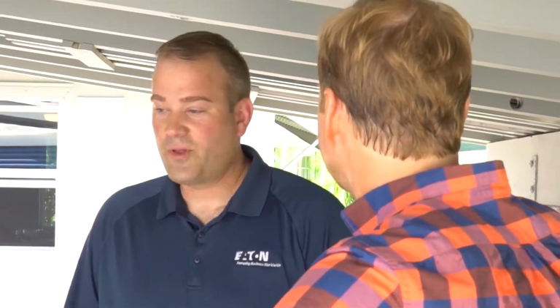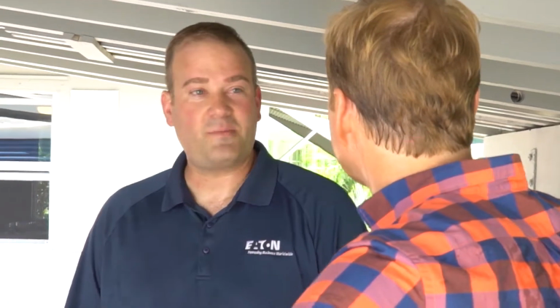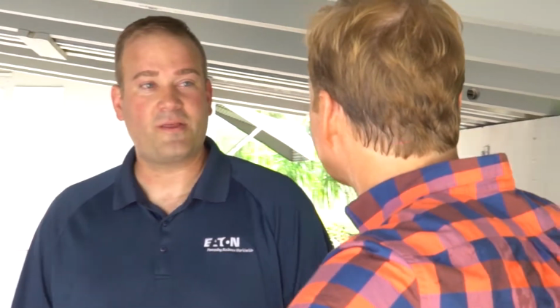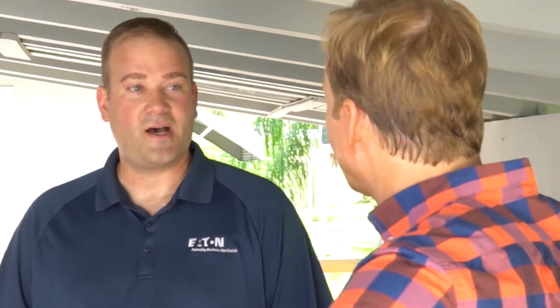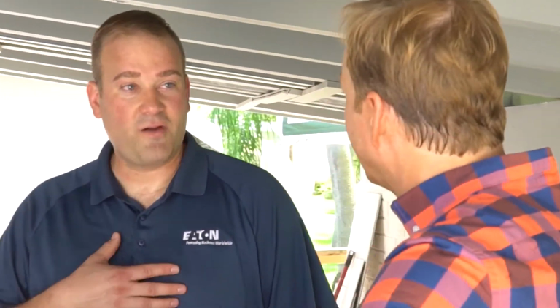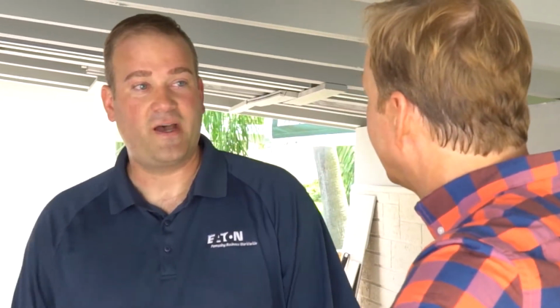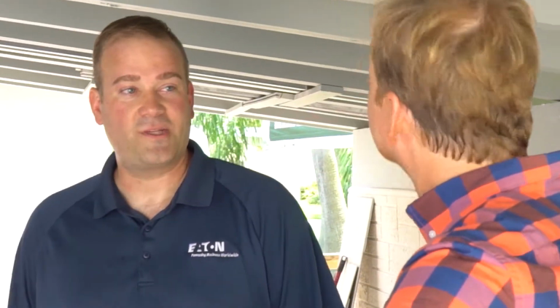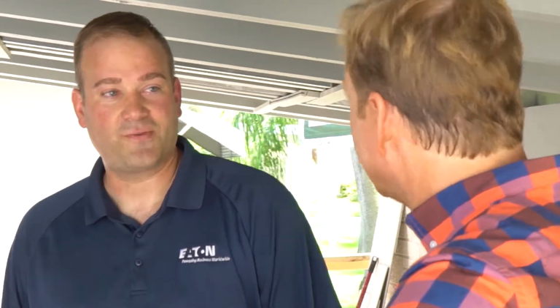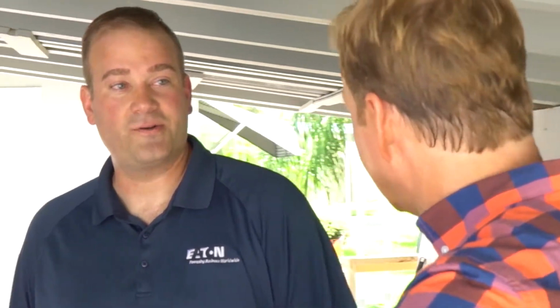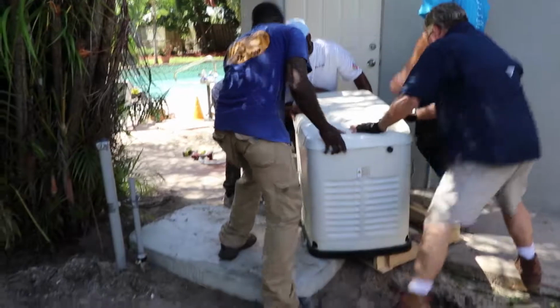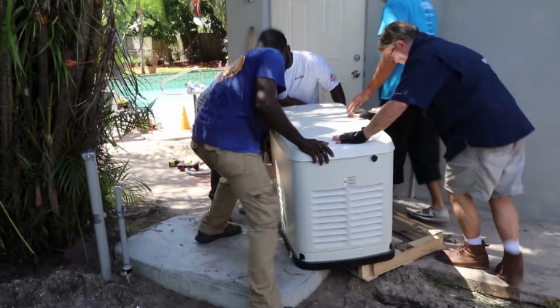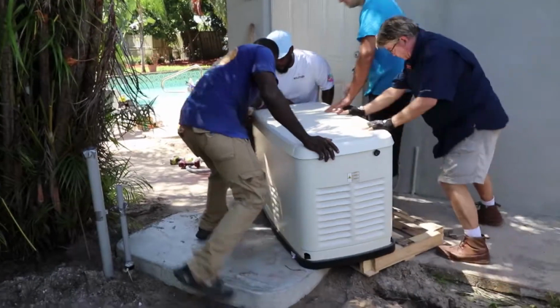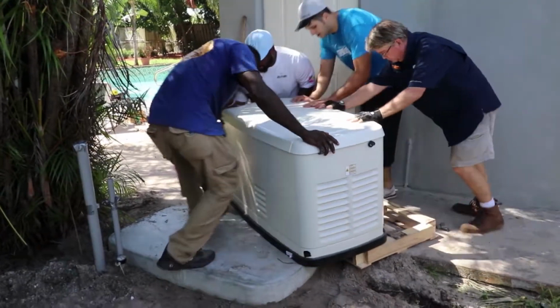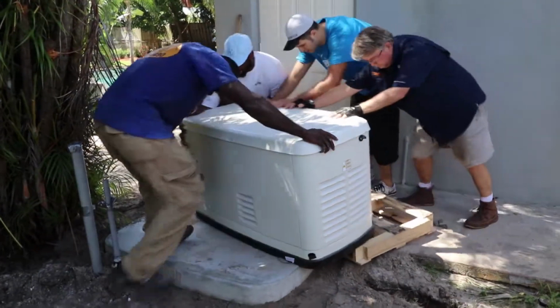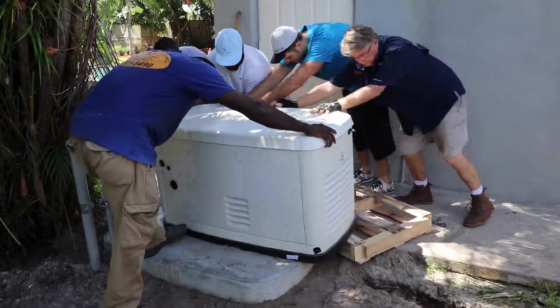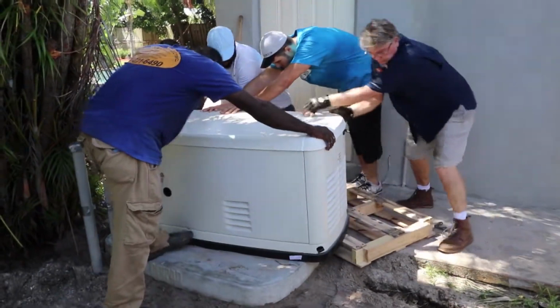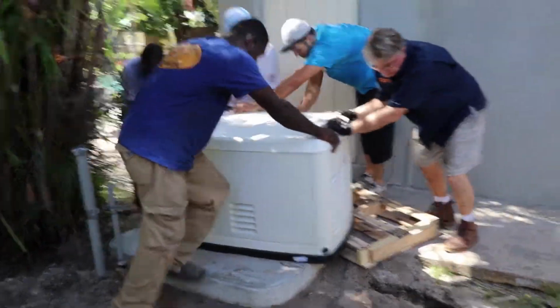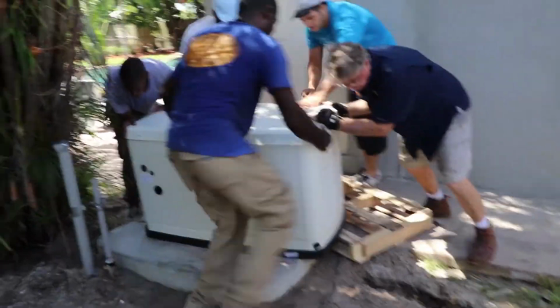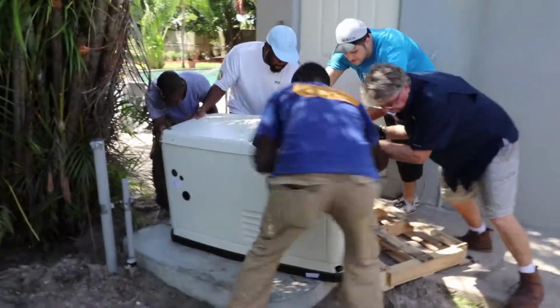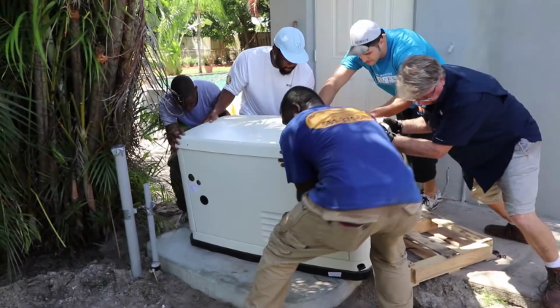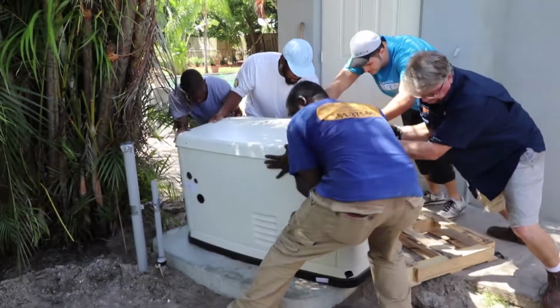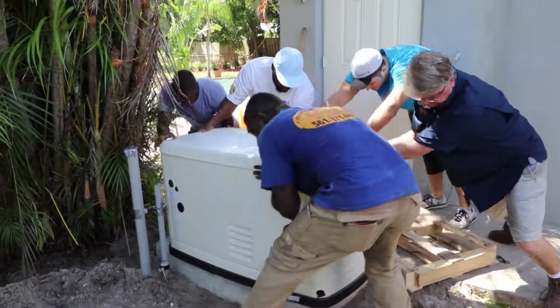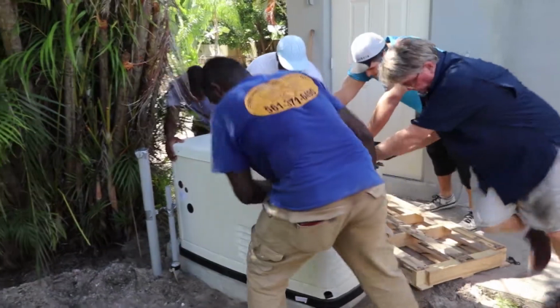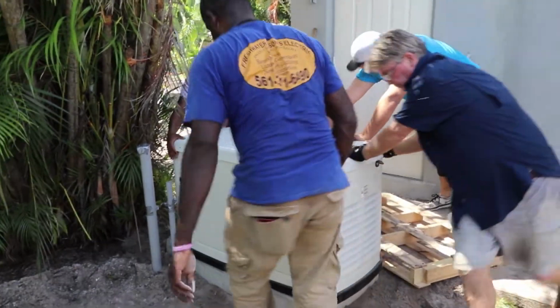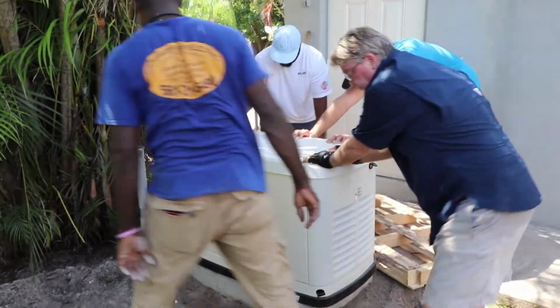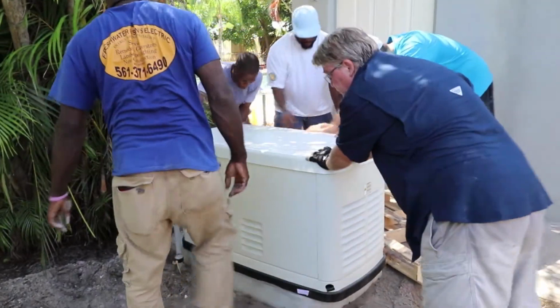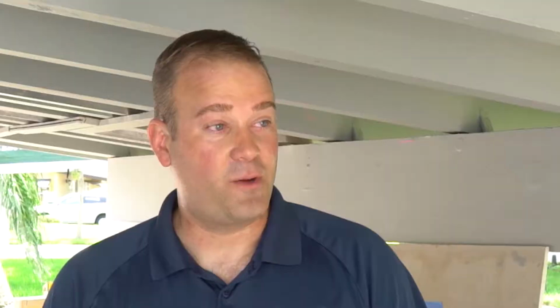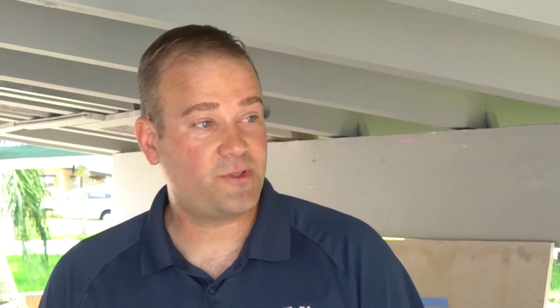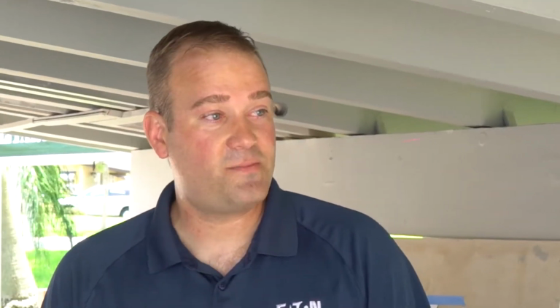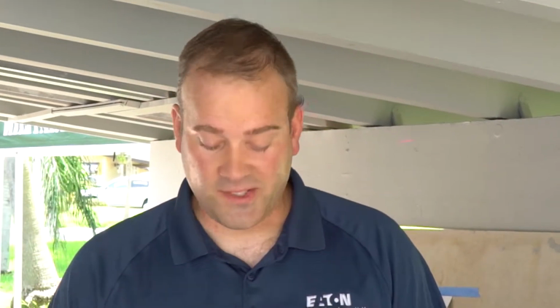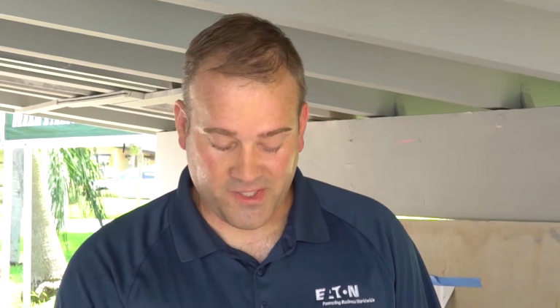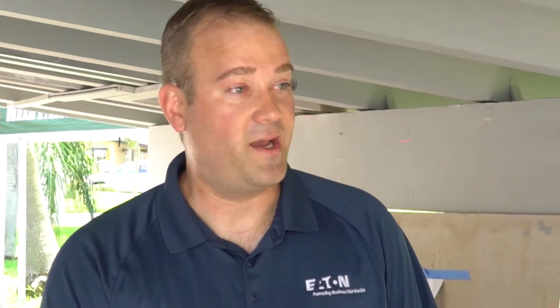I'm really excited to be part of this. I'm an Air Force vet — I was in the Air Force for eight years. When all else fails, it's always good to have a backup generator. The power grid, especially in South Florida, can be unpredictable at times, and this is a great peace of mind to have.